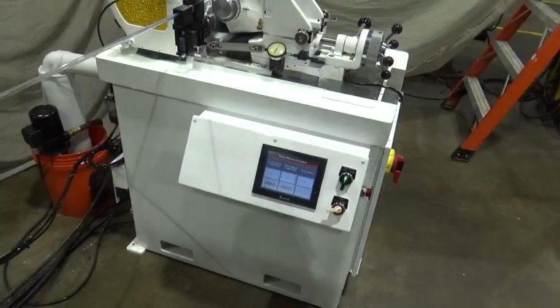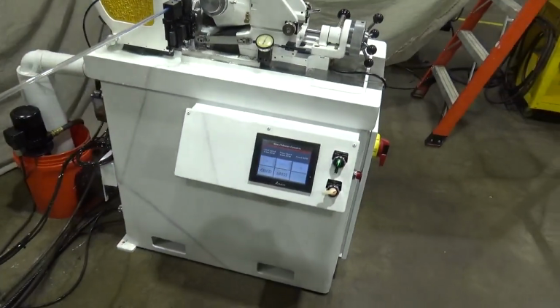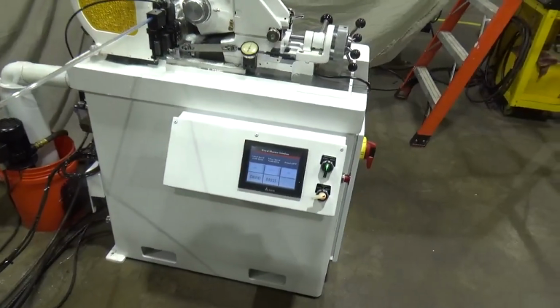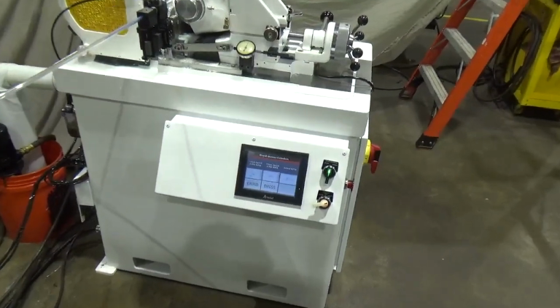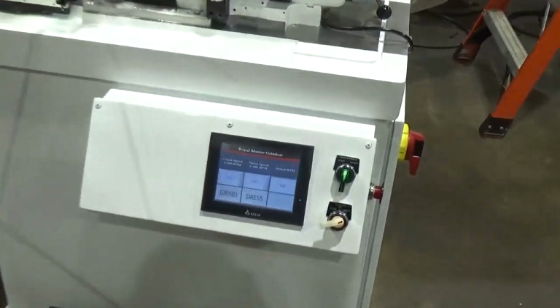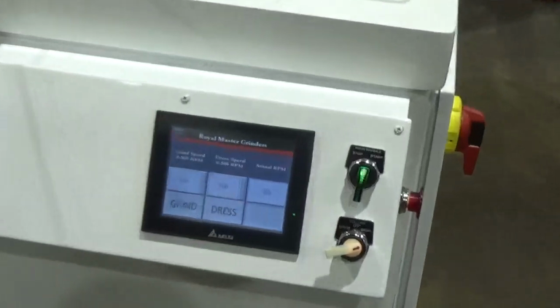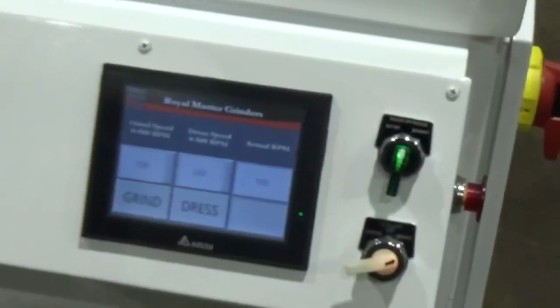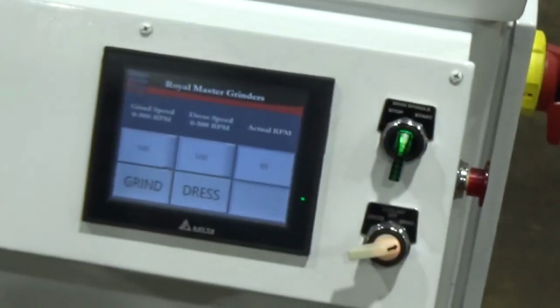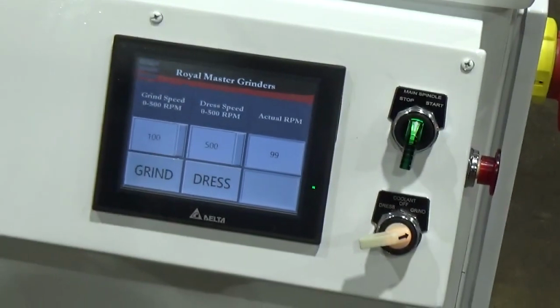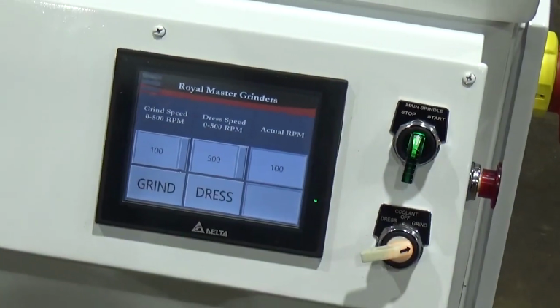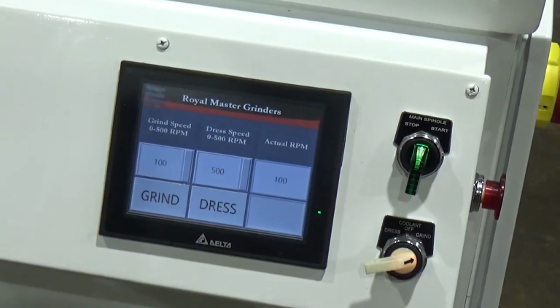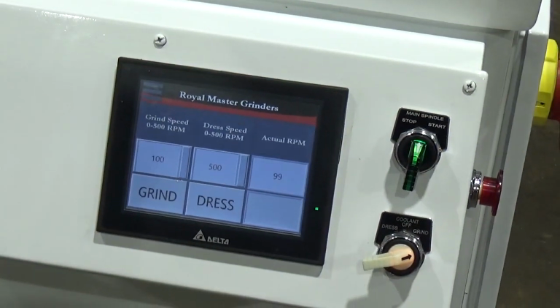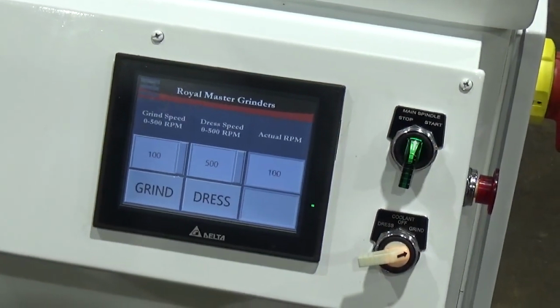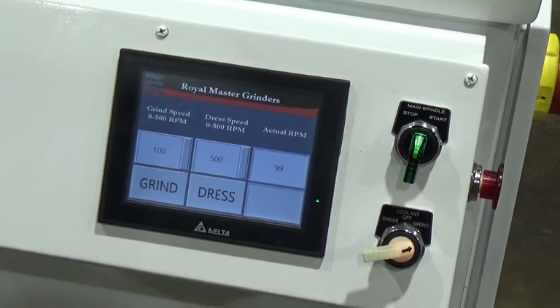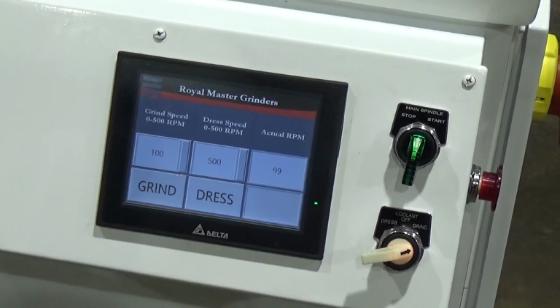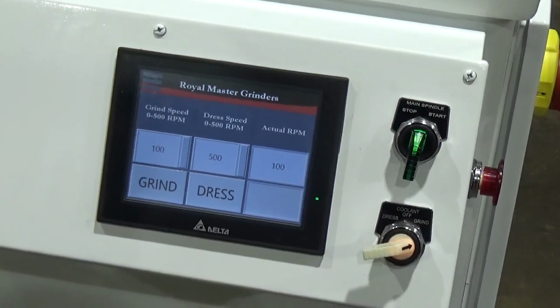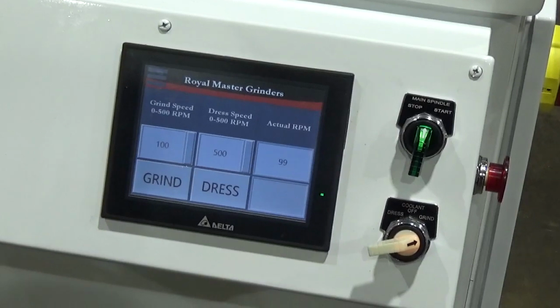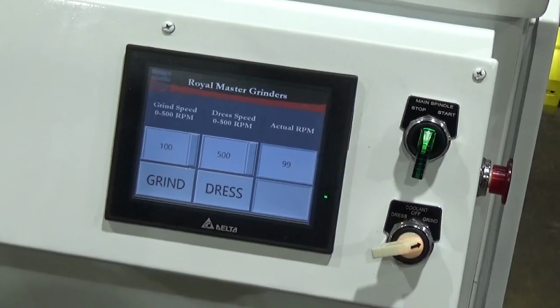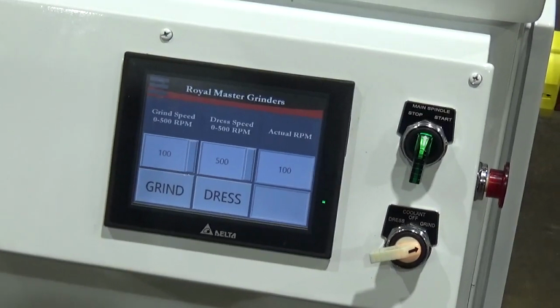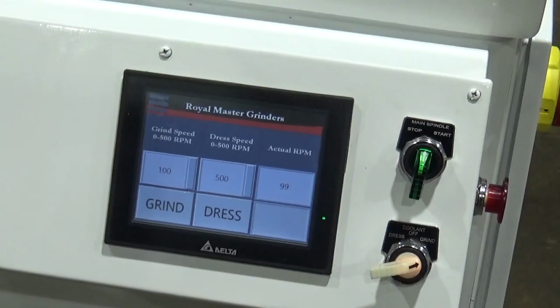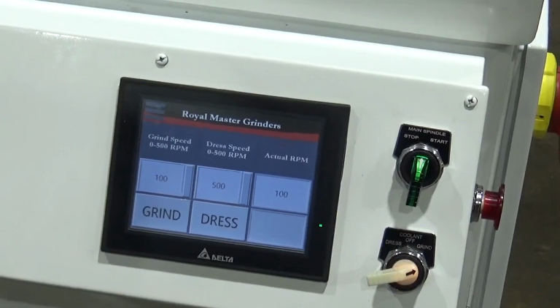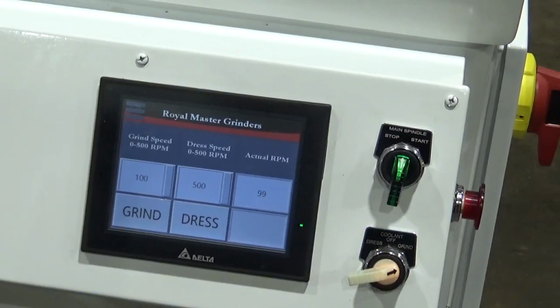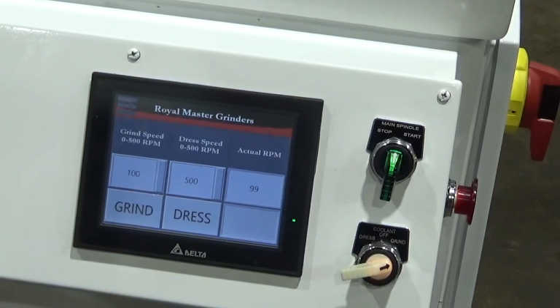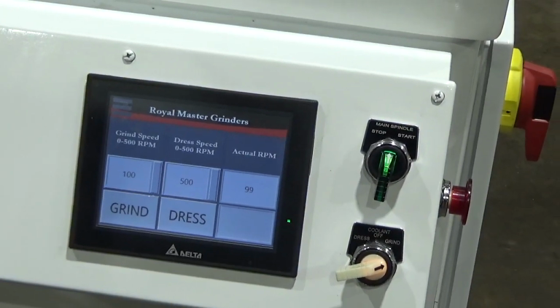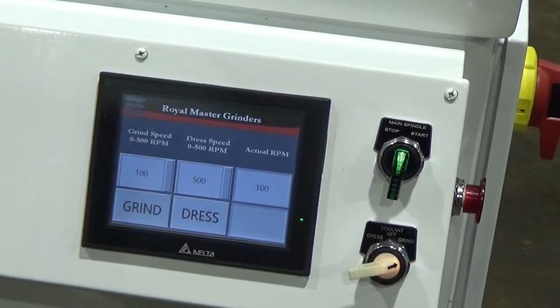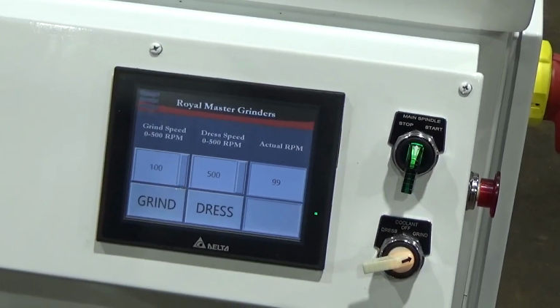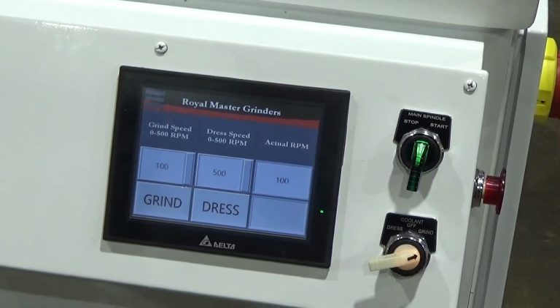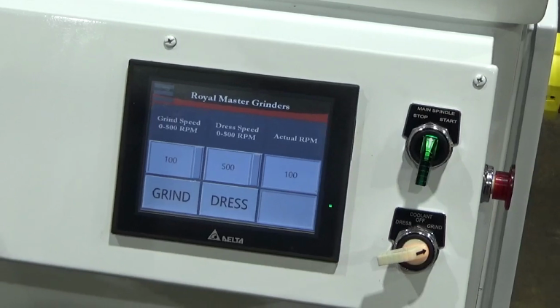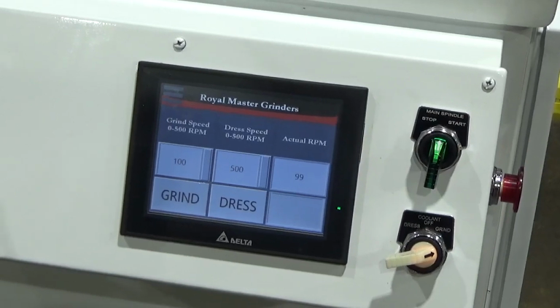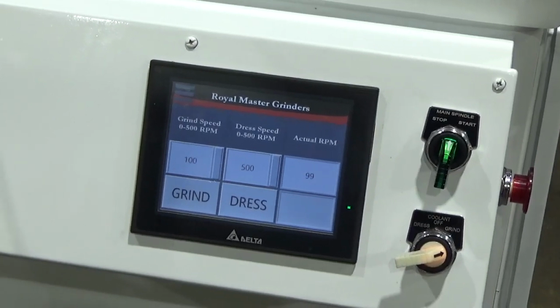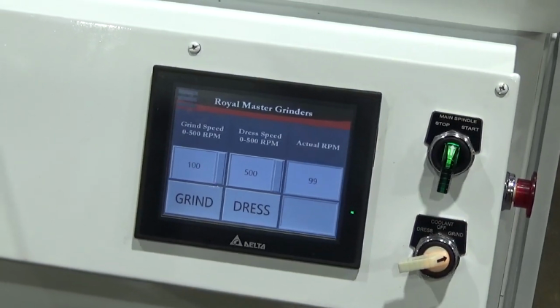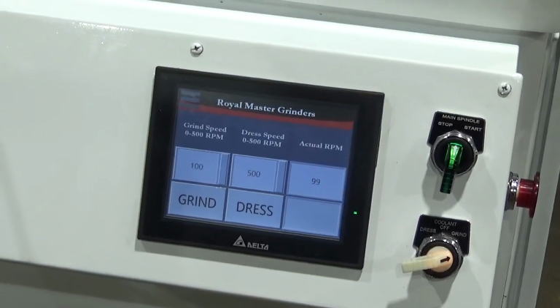The machine itself is fully operated by a touch screen control where the adjustments can be made and operated by digital input for validation purposes.